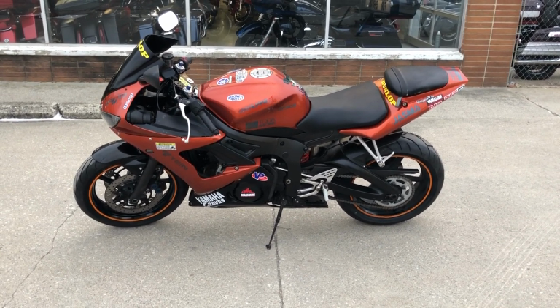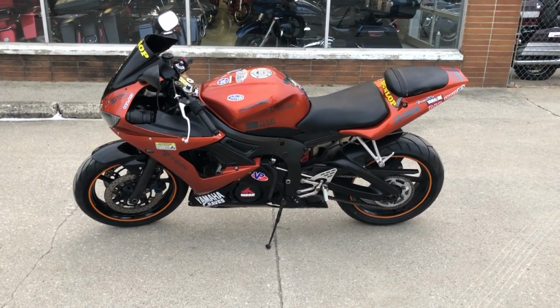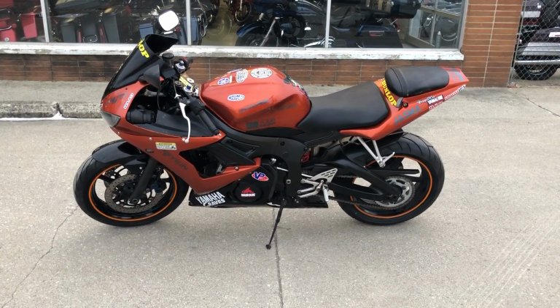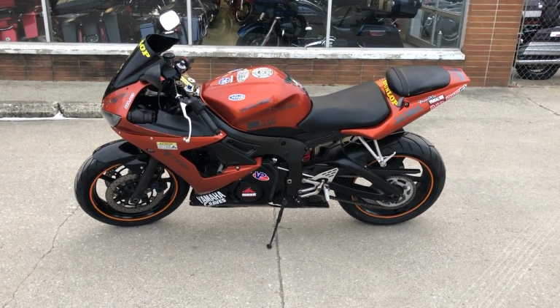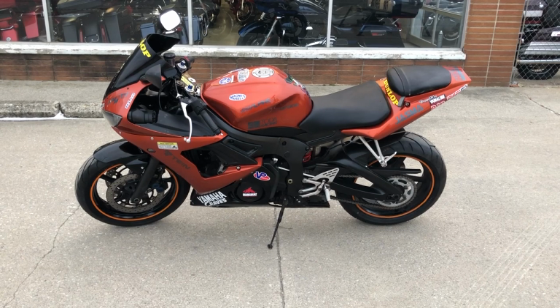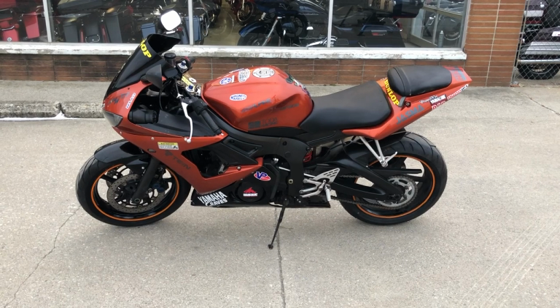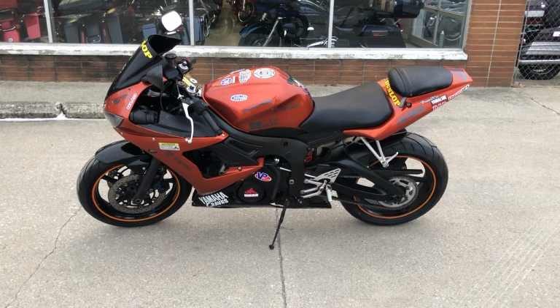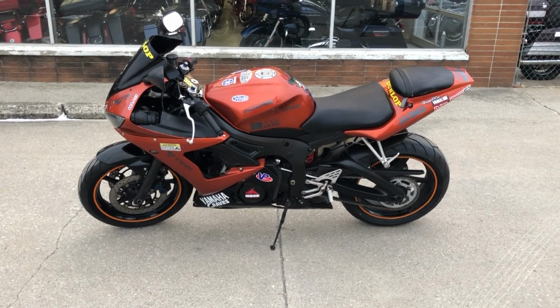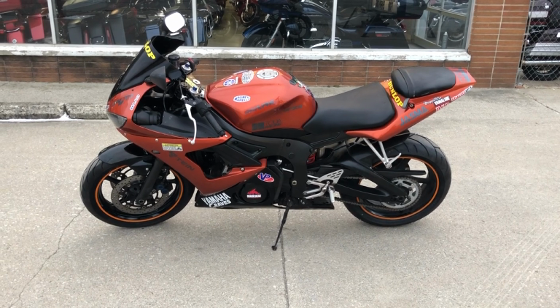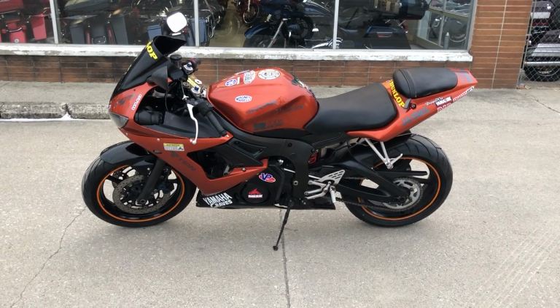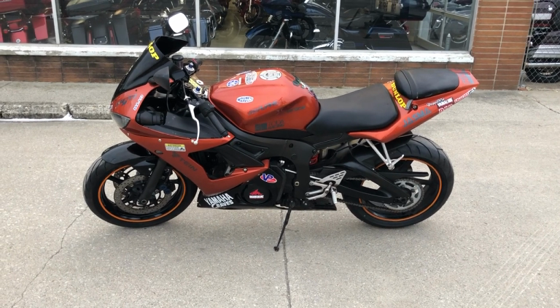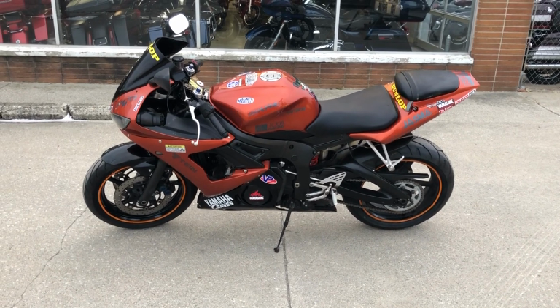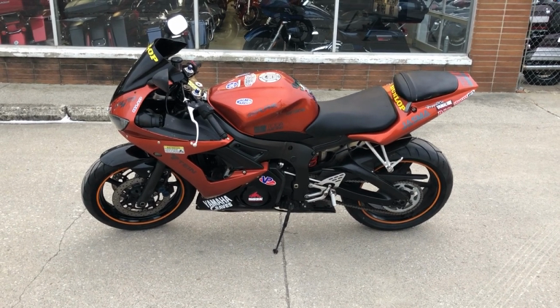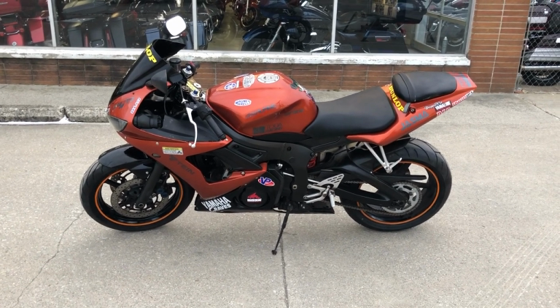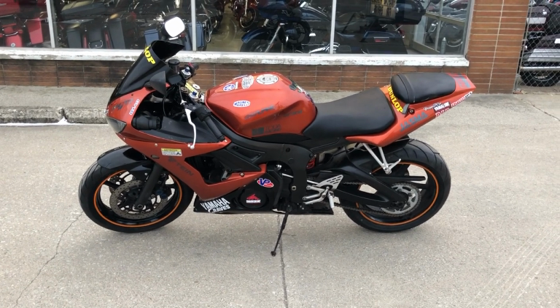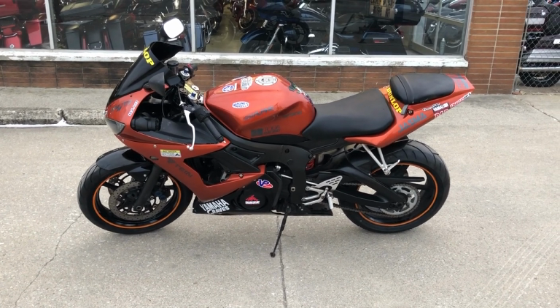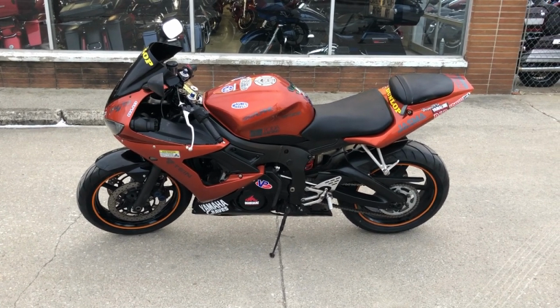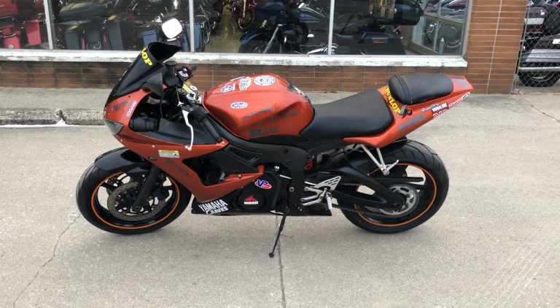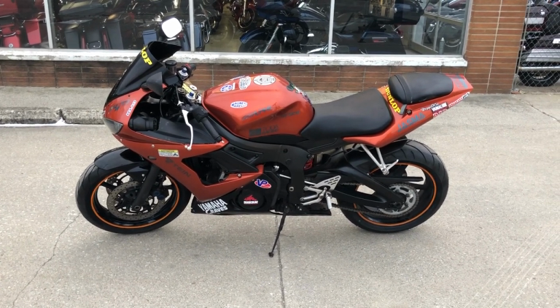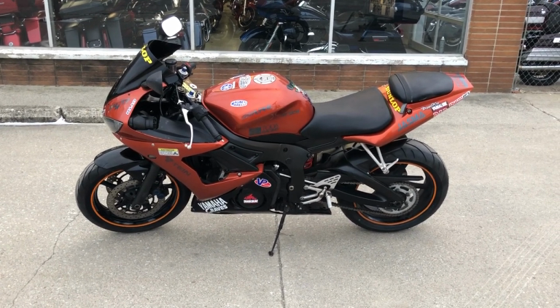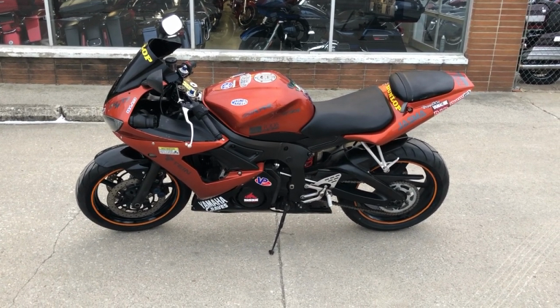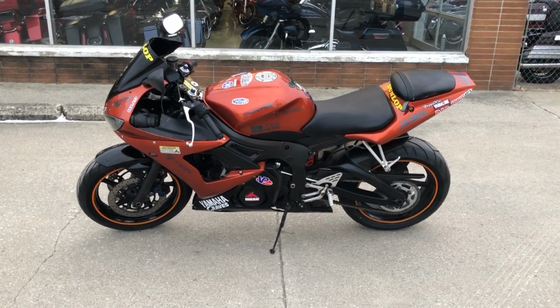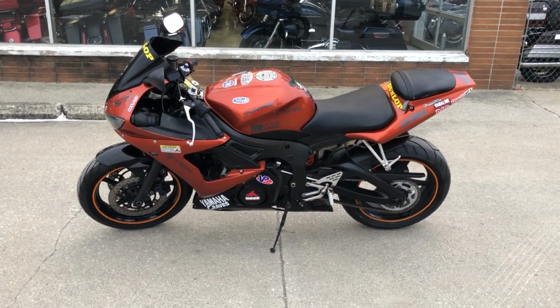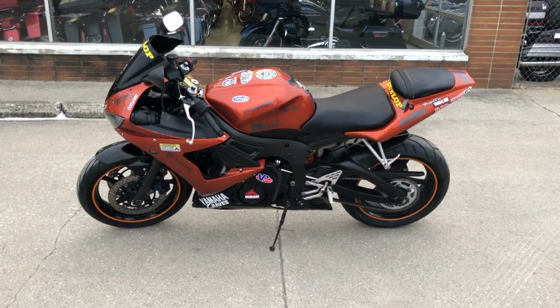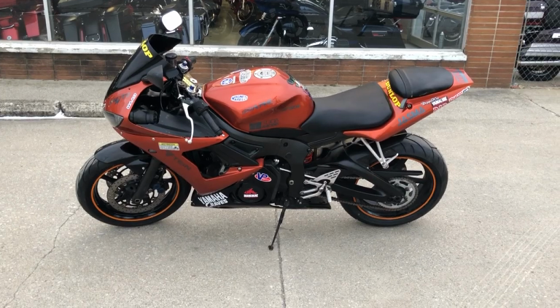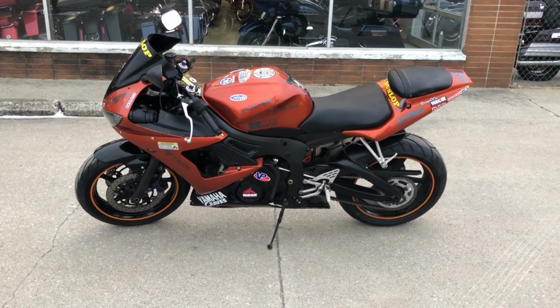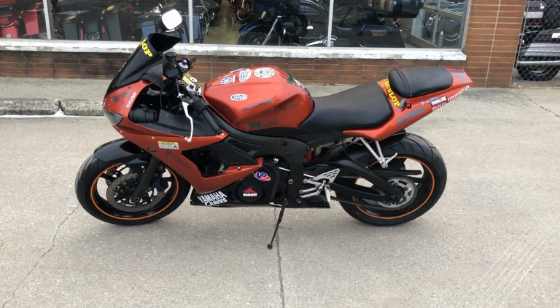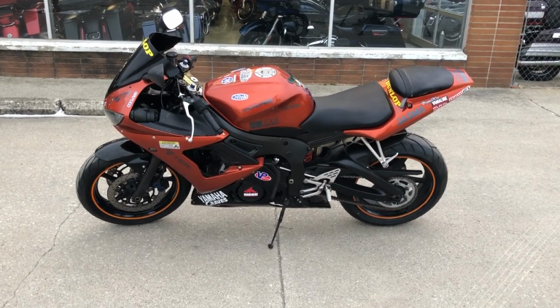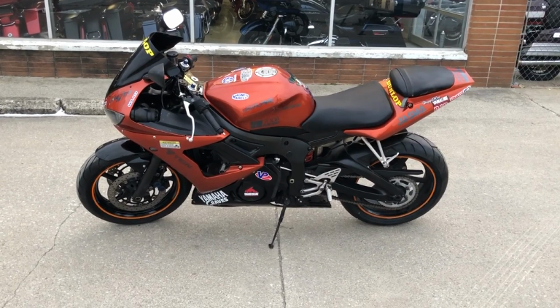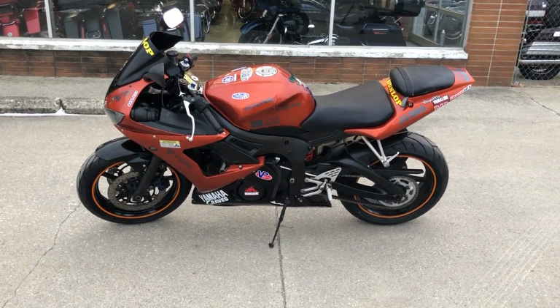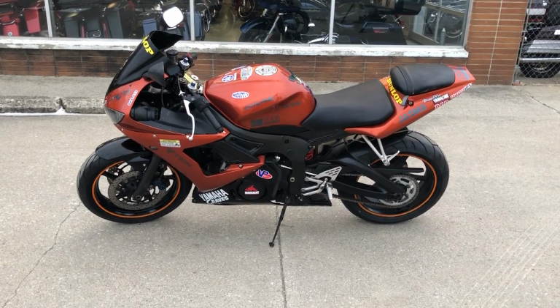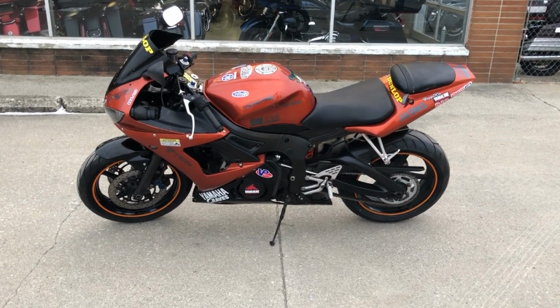Give us a call at 888-RIDE-990 if you have any questions. Thanks for taking a second to check out this R6, guys.